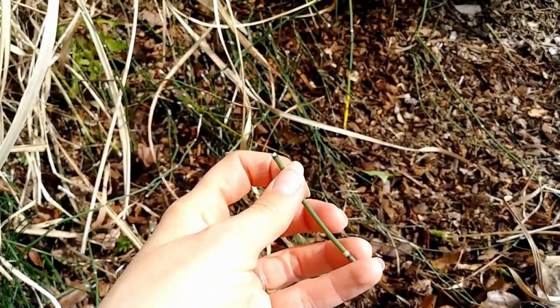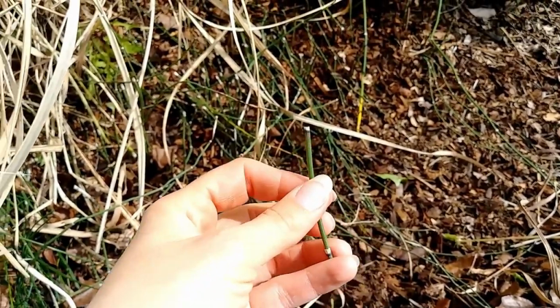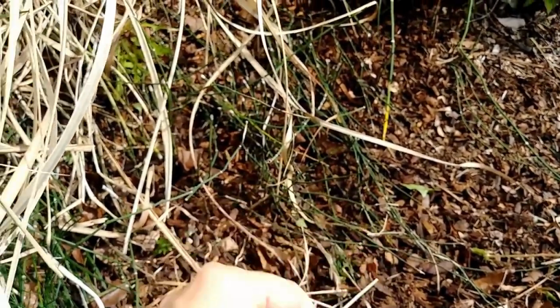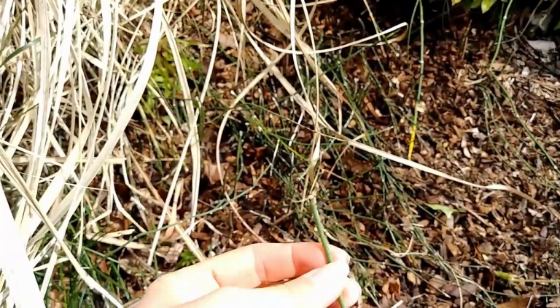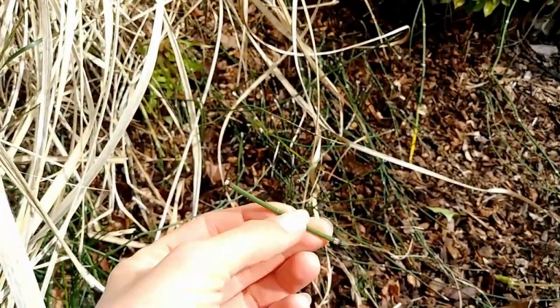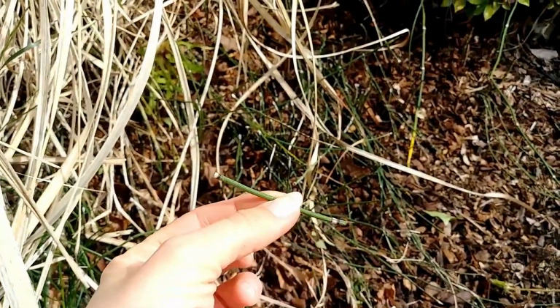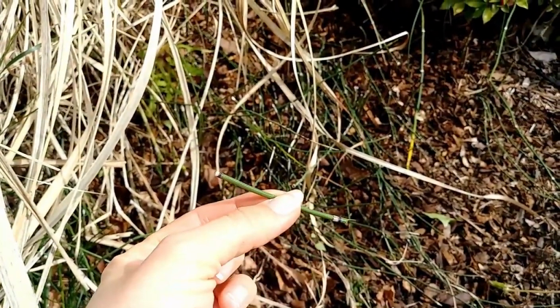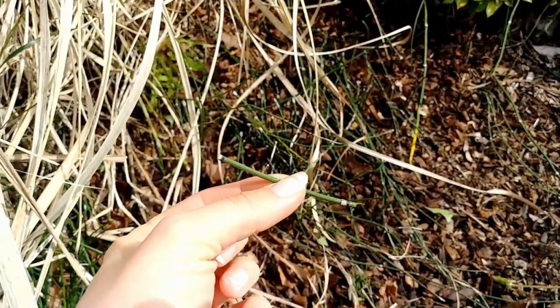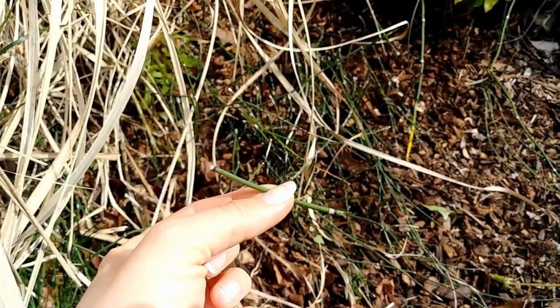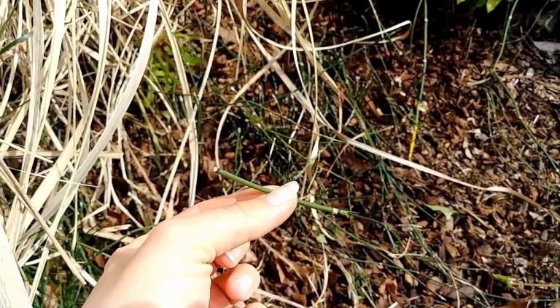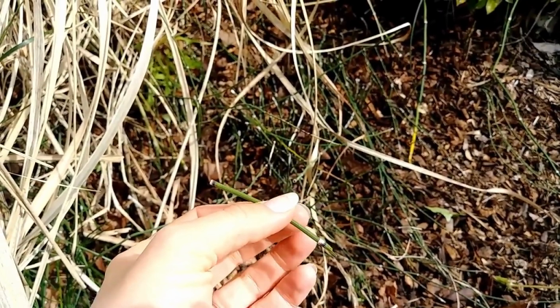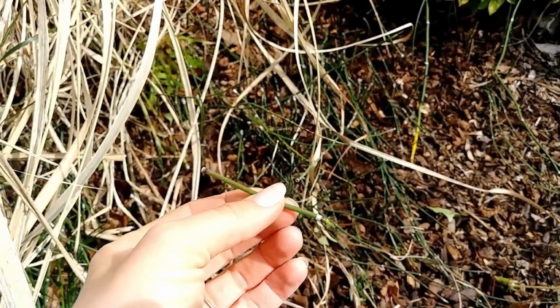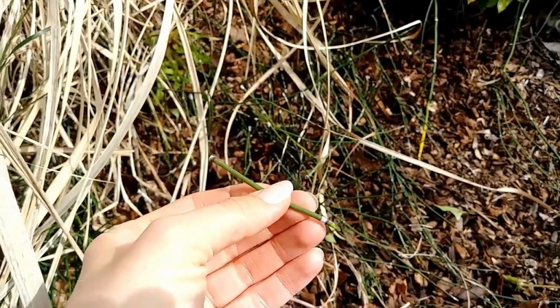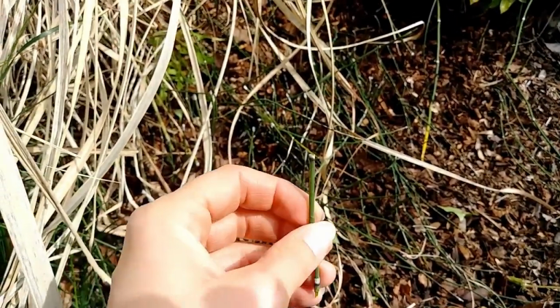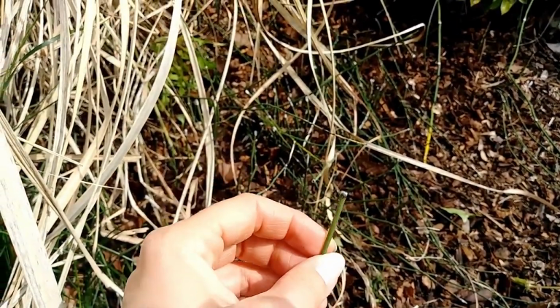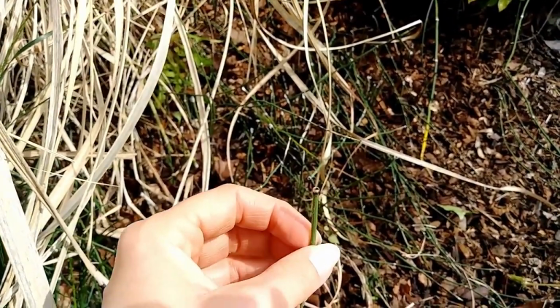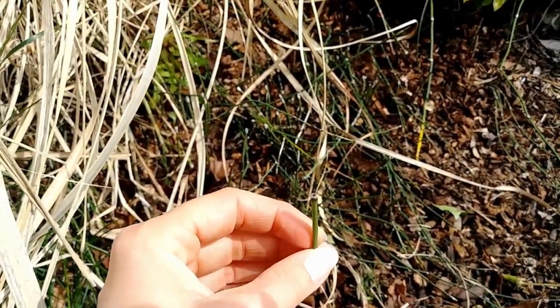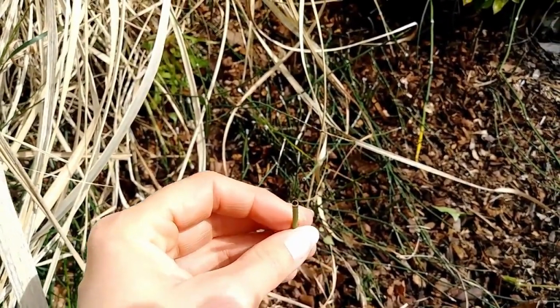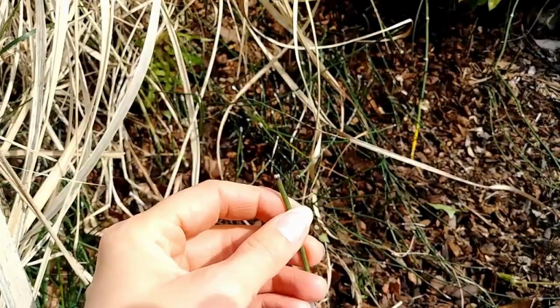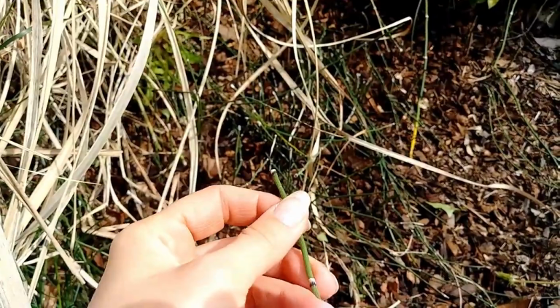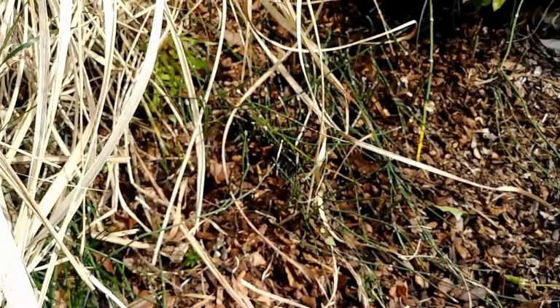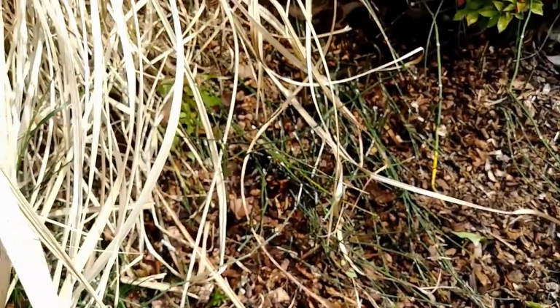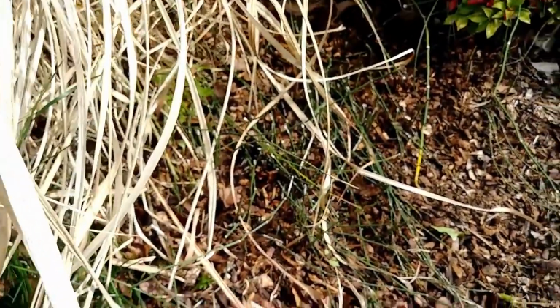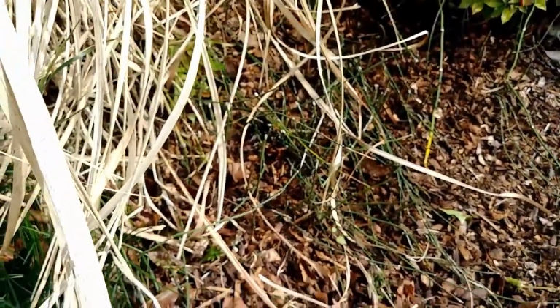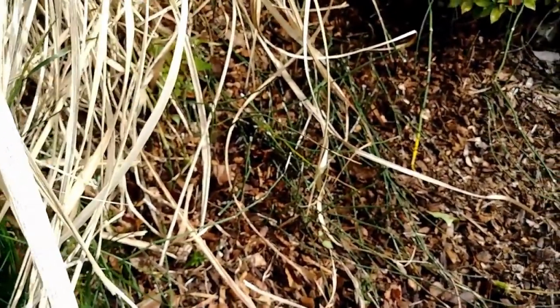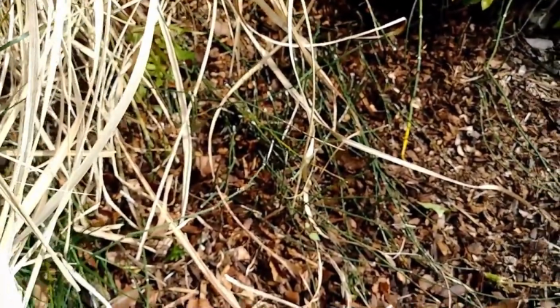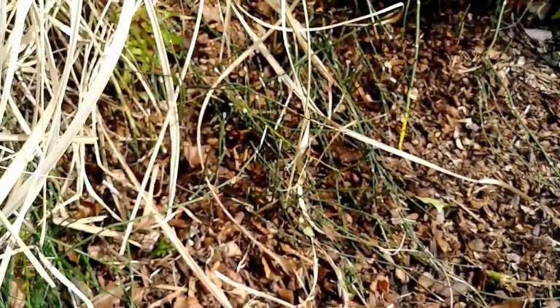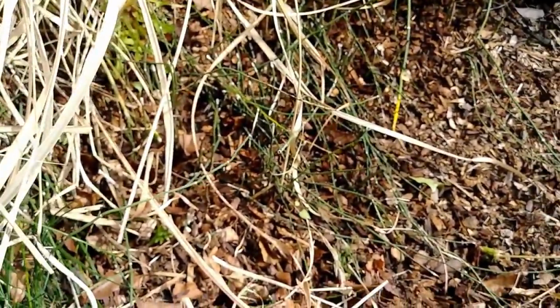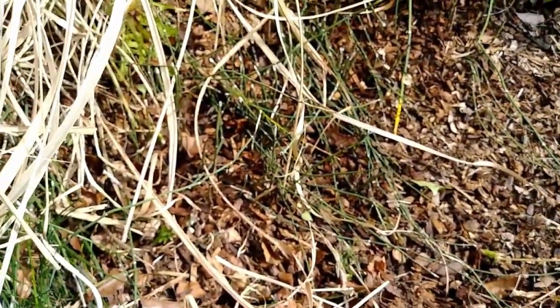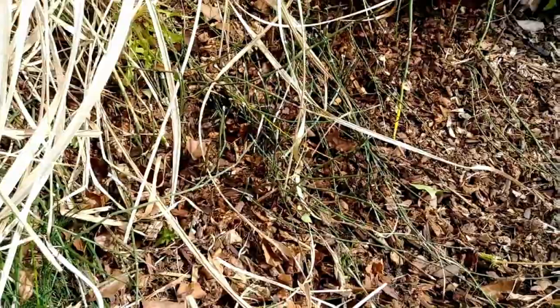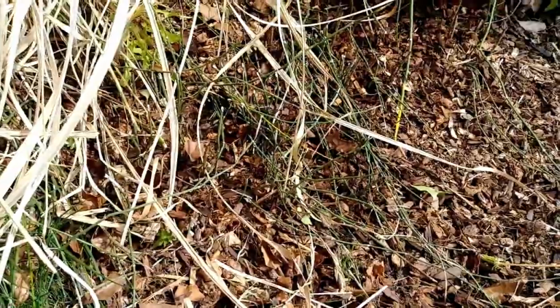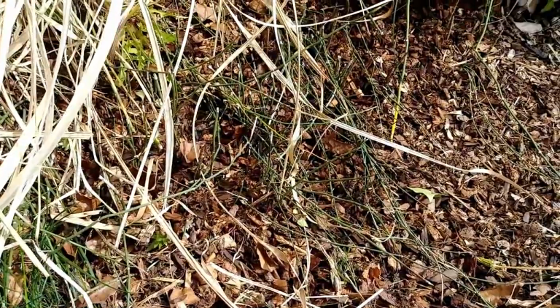Now here's the crazy thing. The roots are exactly the same as this, except they are black. So if you break the root, every little root segment will send up six more babies.